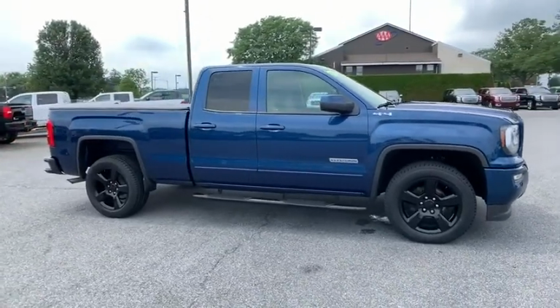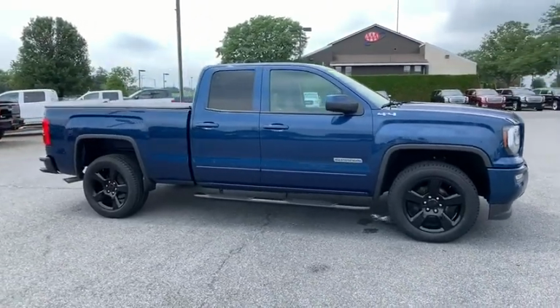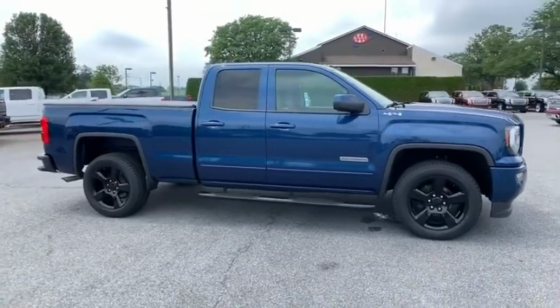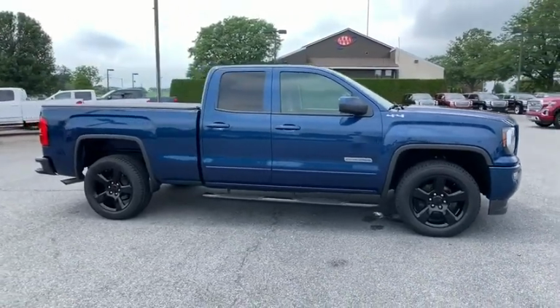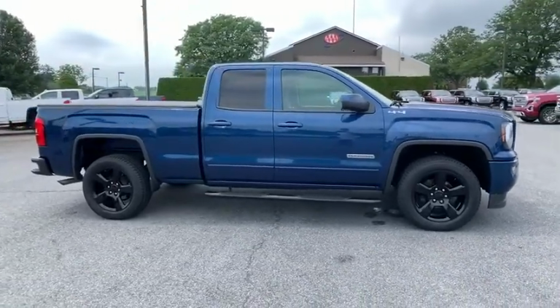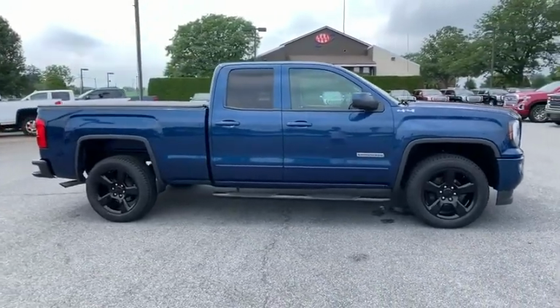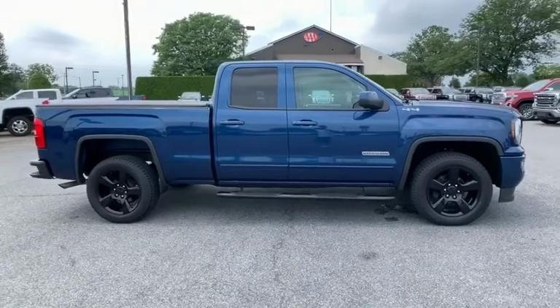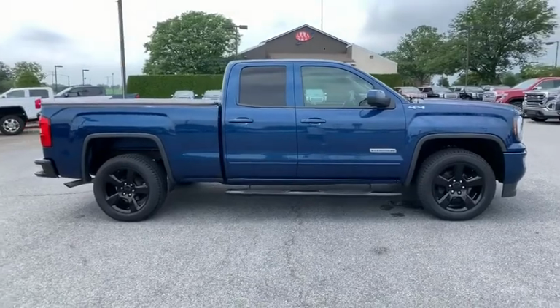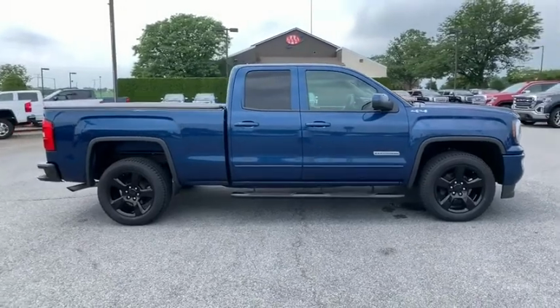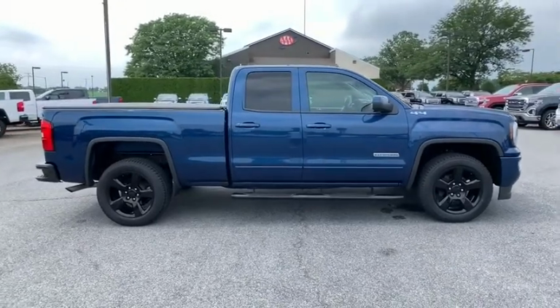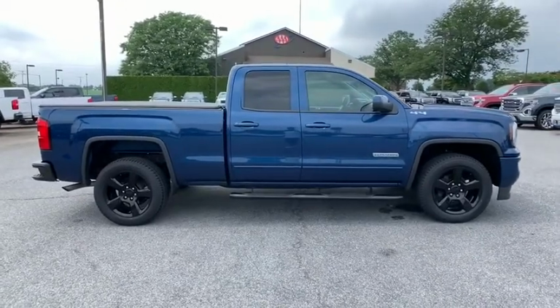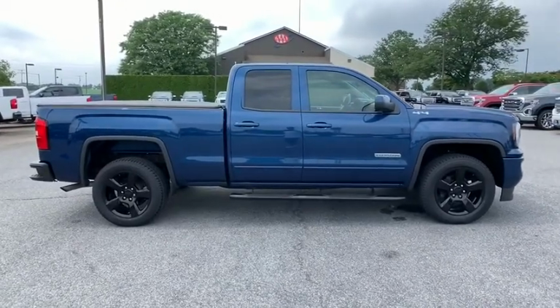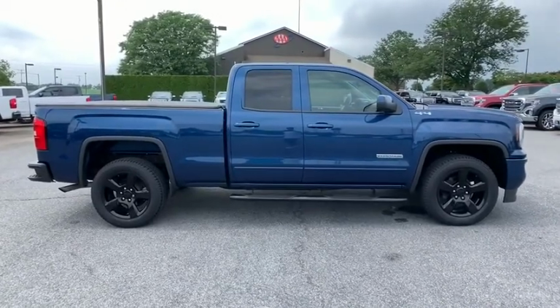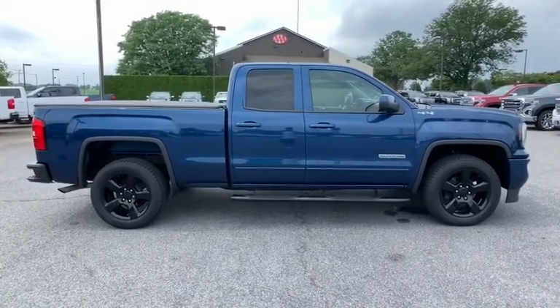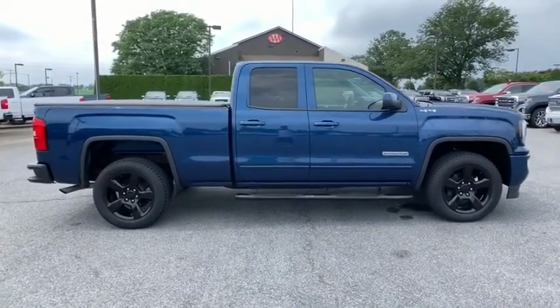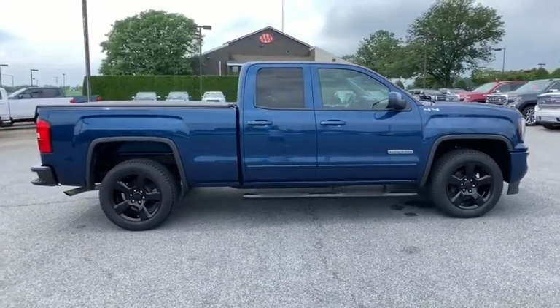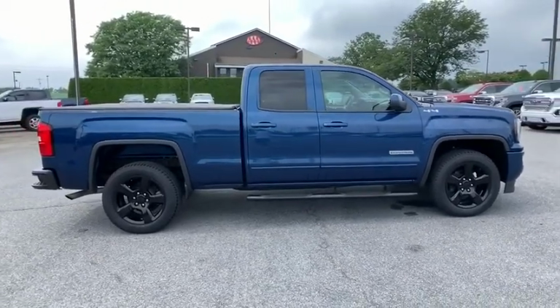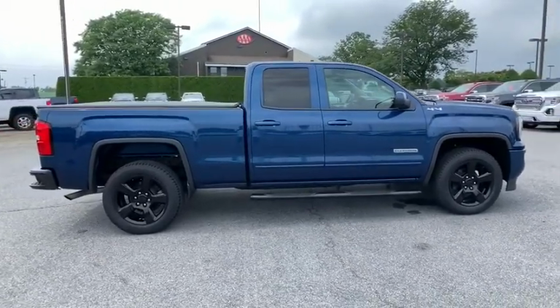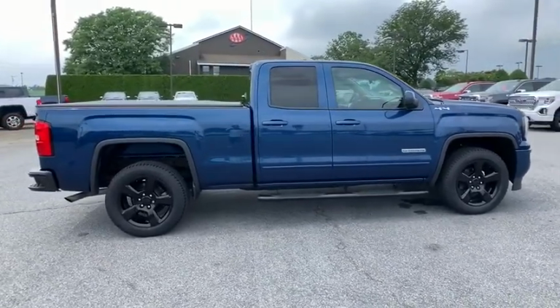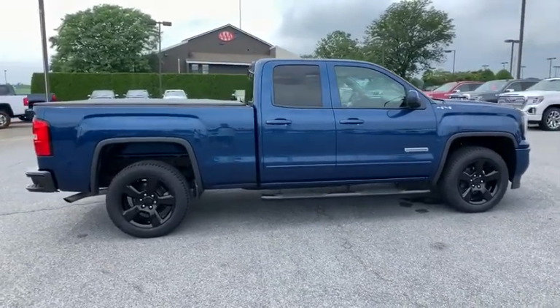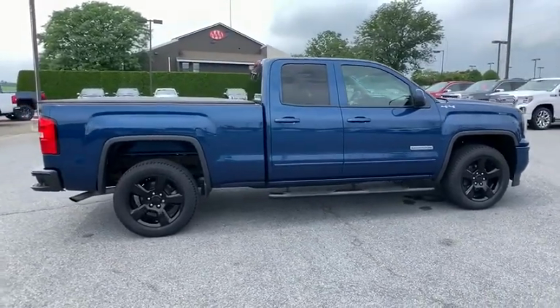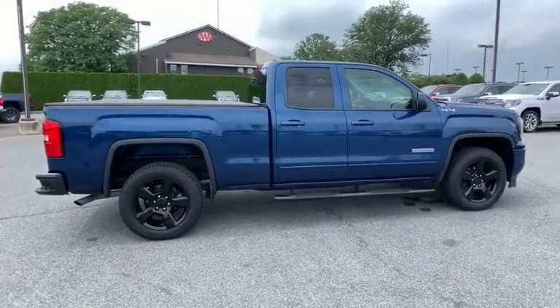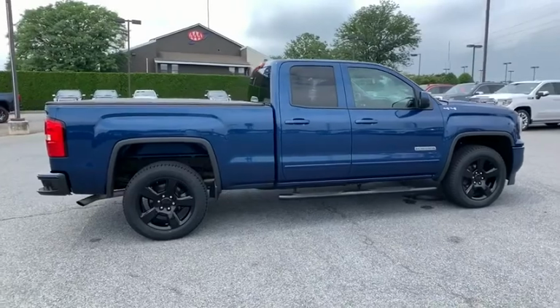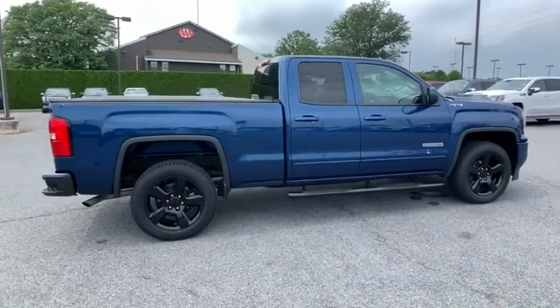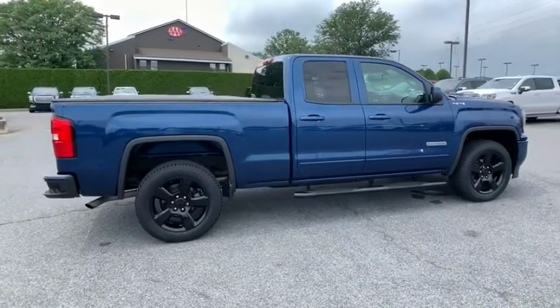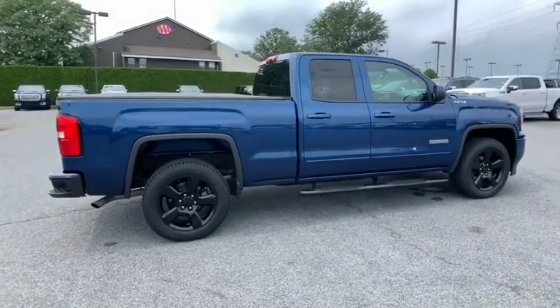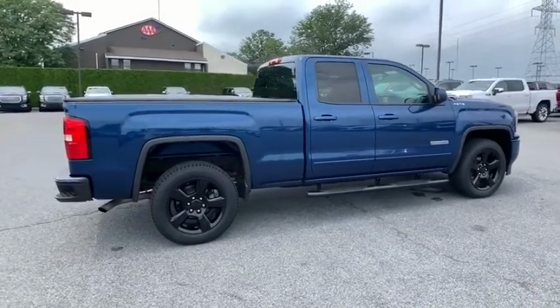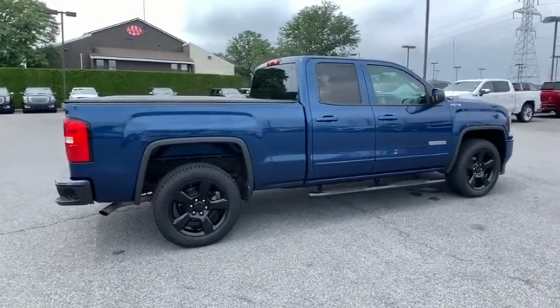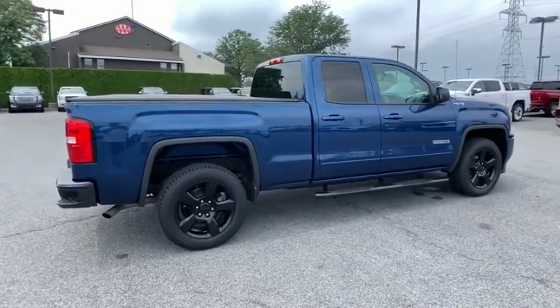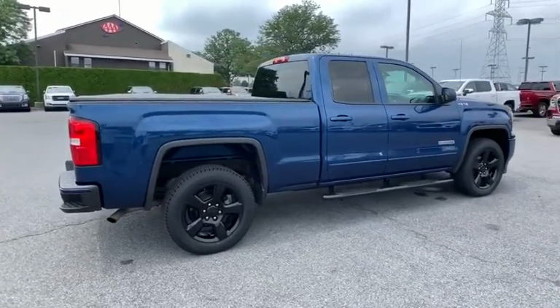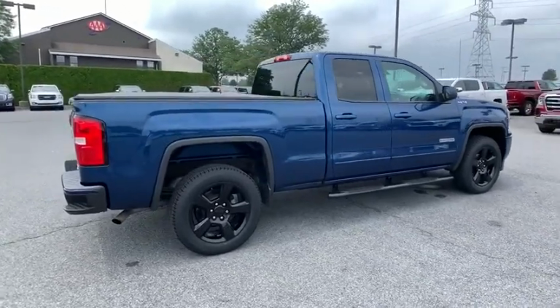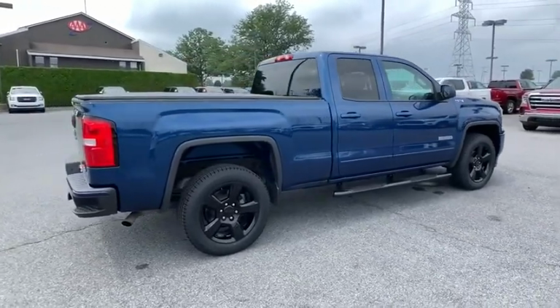The Sierra 1500 now comes with an automatic transmission that combines high-max hauling capability with precise control. This vehicle has less than 75,000 miles.